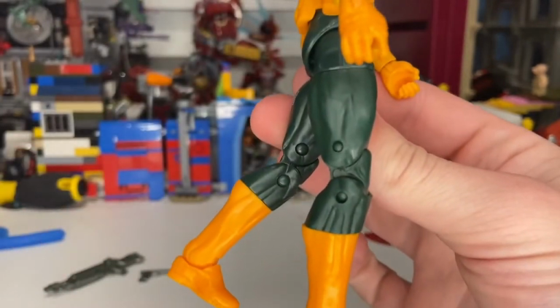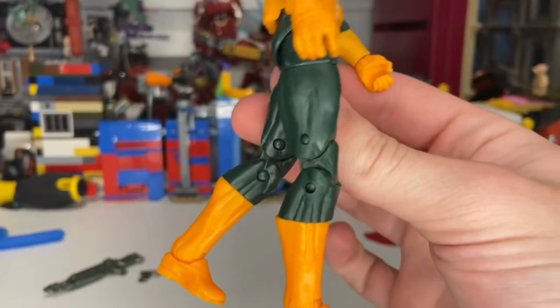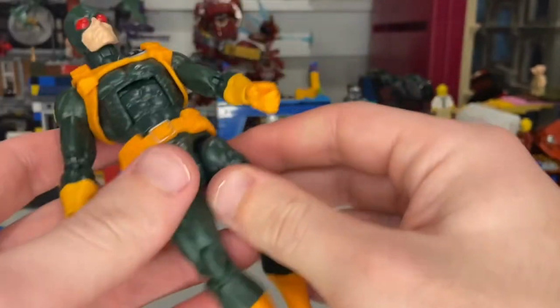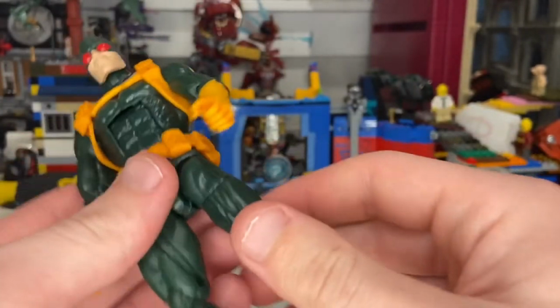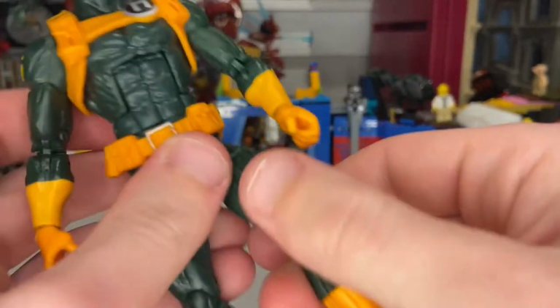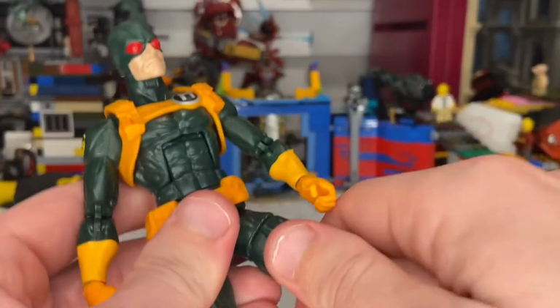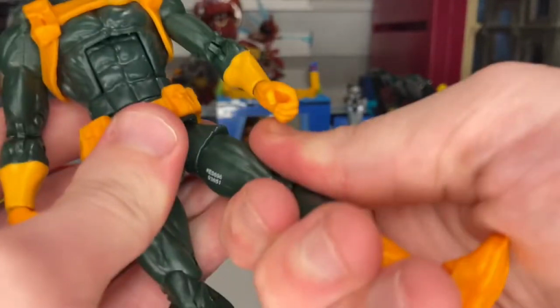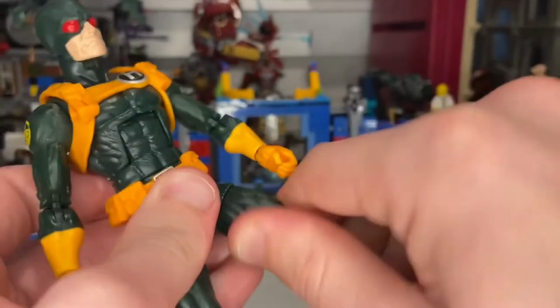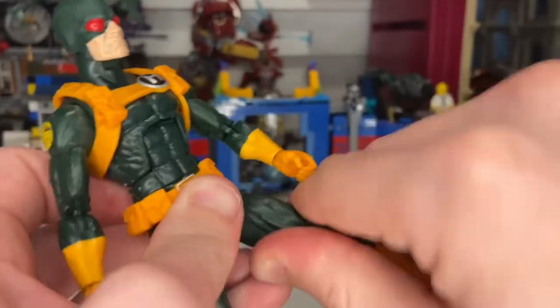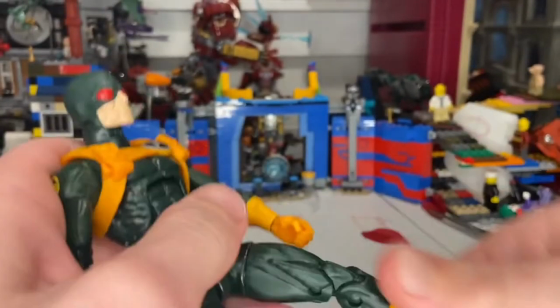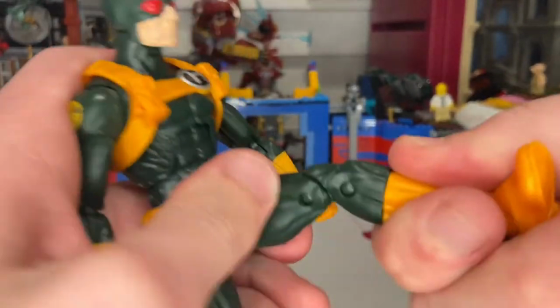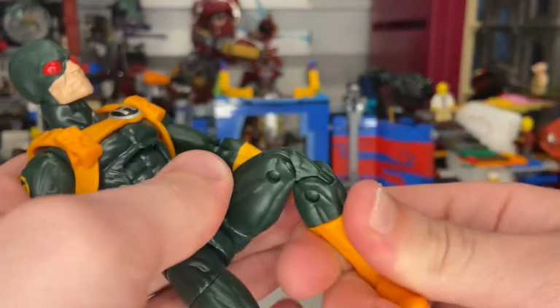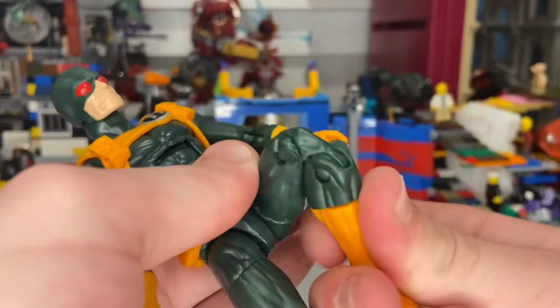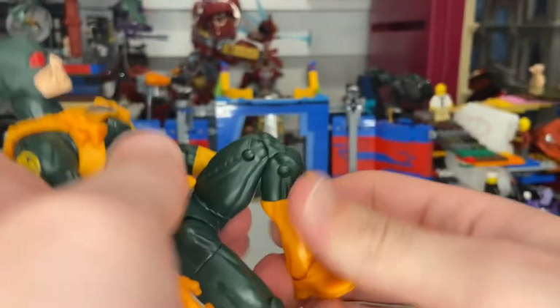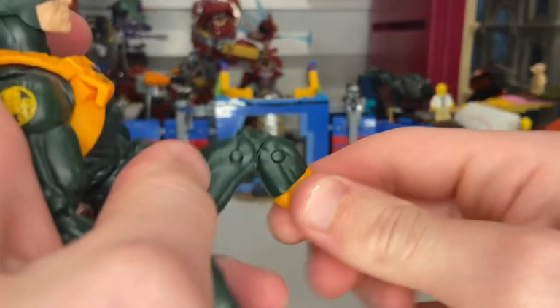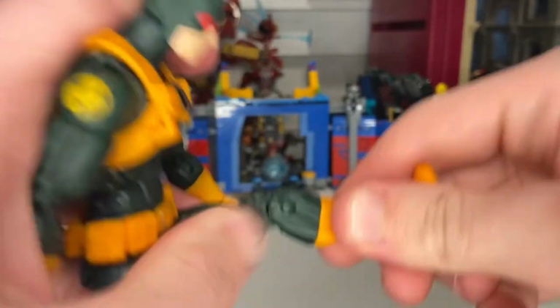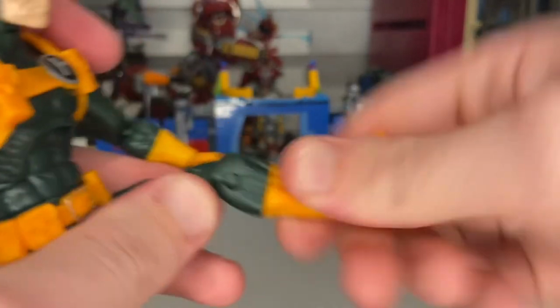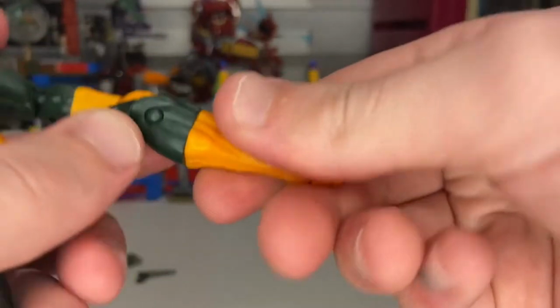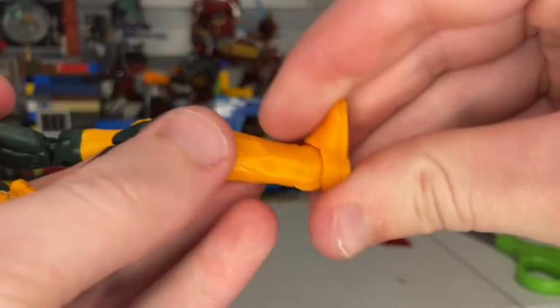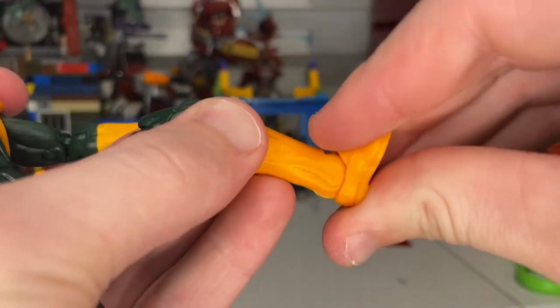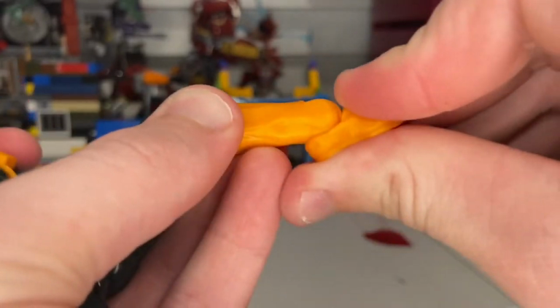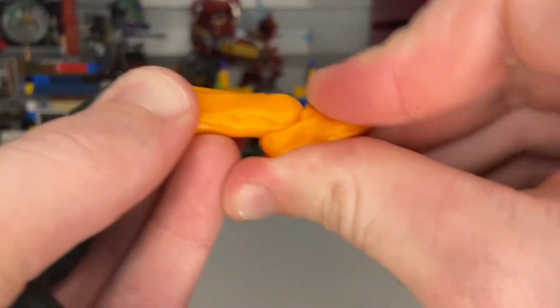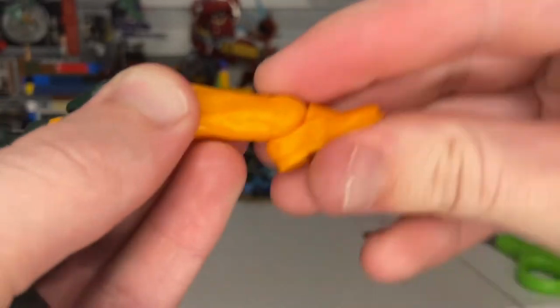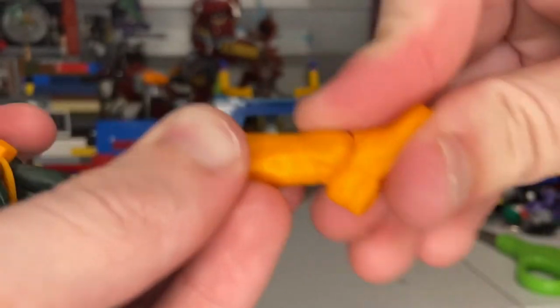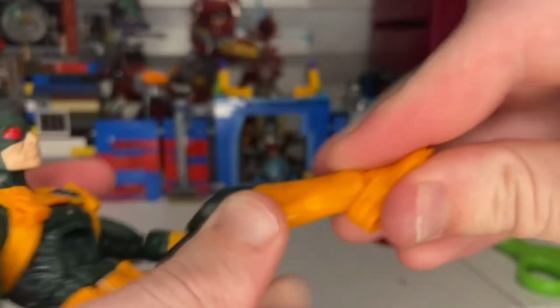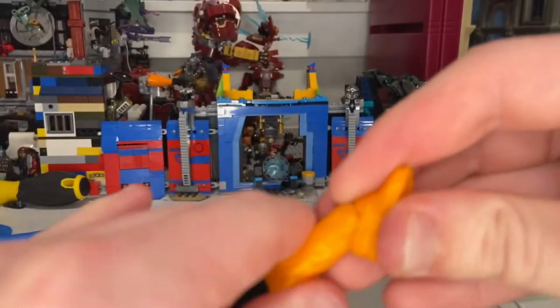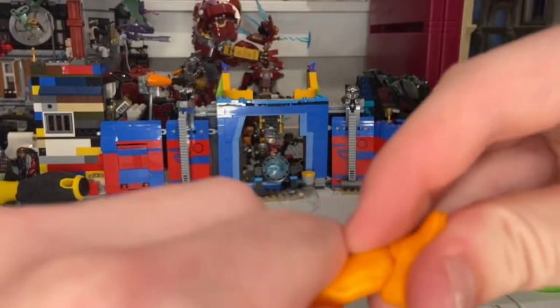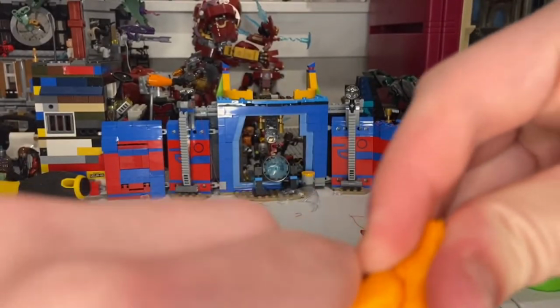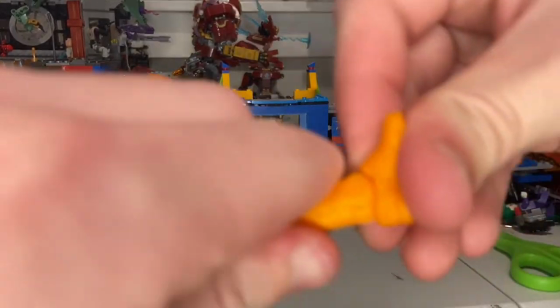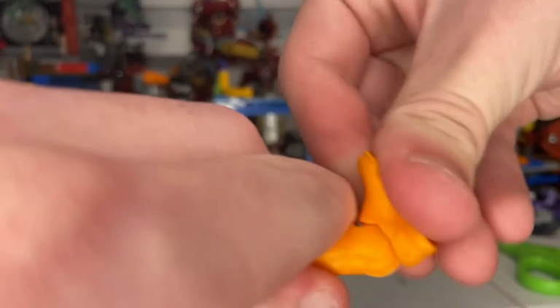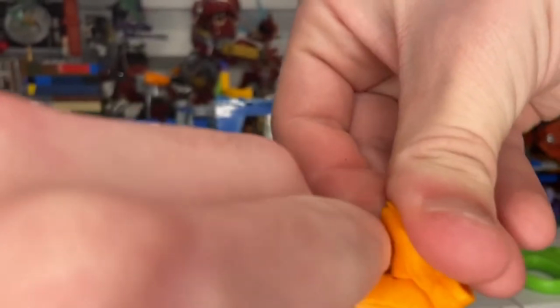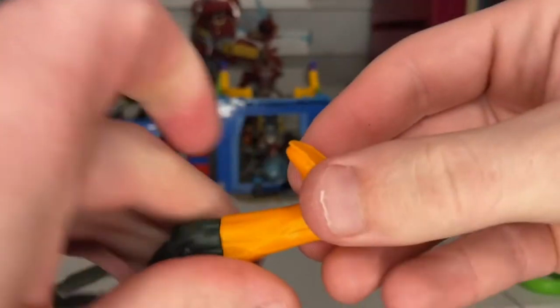His legs can kick out a little bit, forward quite a bit, and backwards actually a little more than usual compared to other figures. You get a thigh cut, double-jointed knees, a shin cut, and his ankles can hinge down and up, plus a nice ankle pivot.